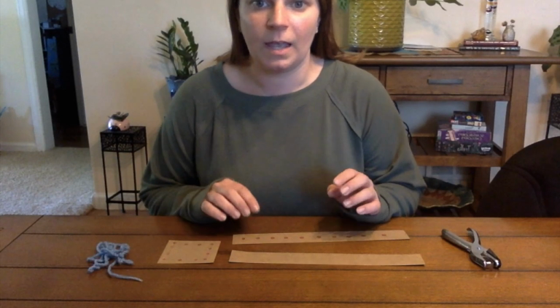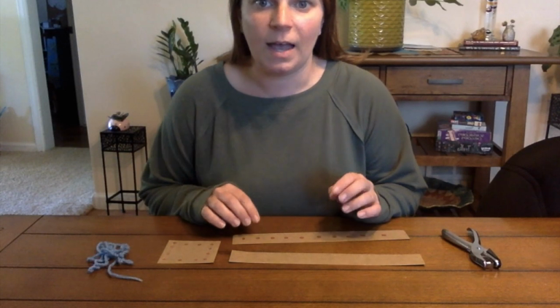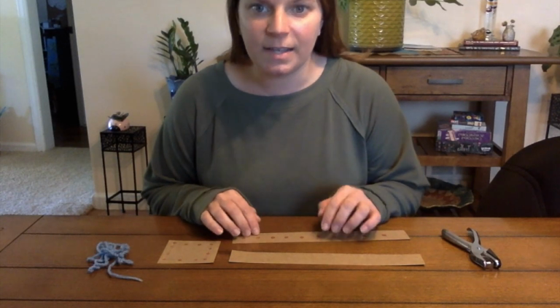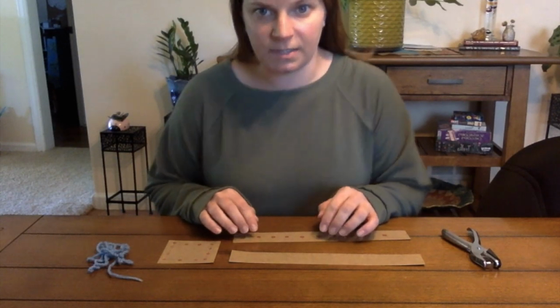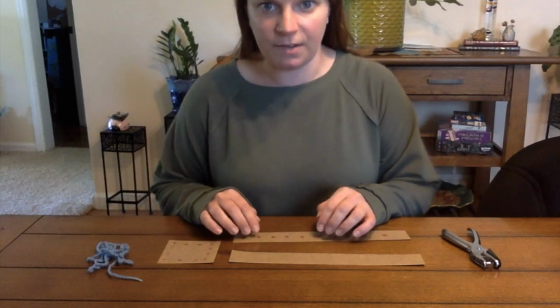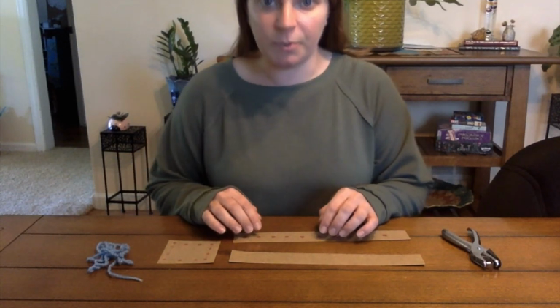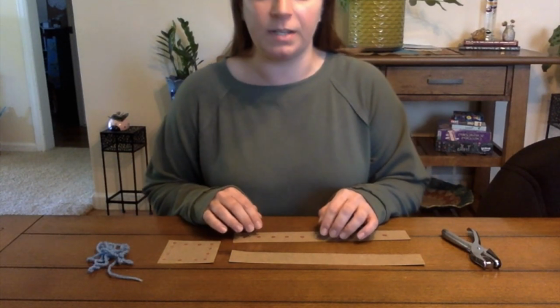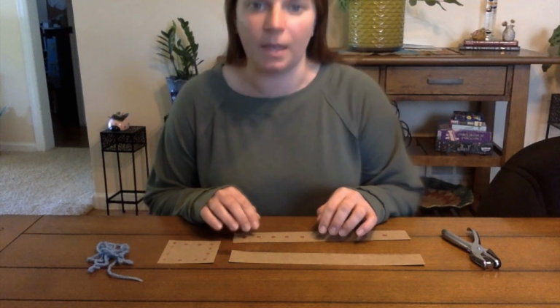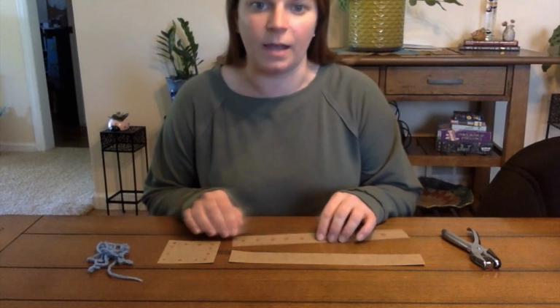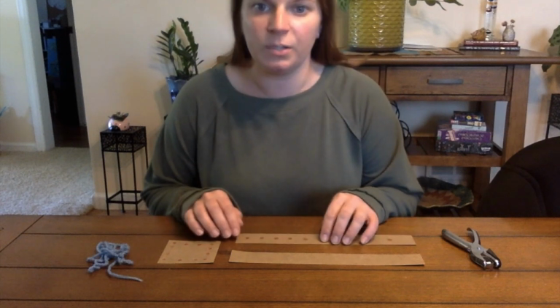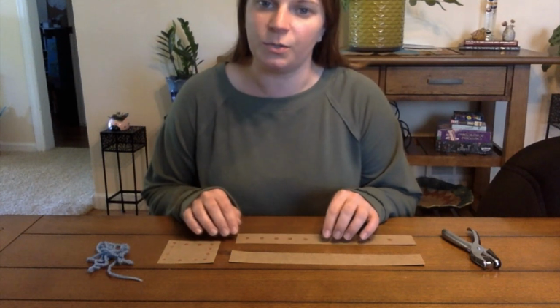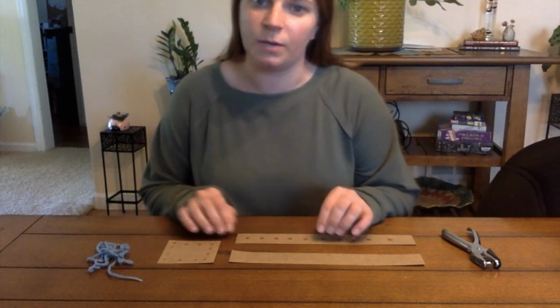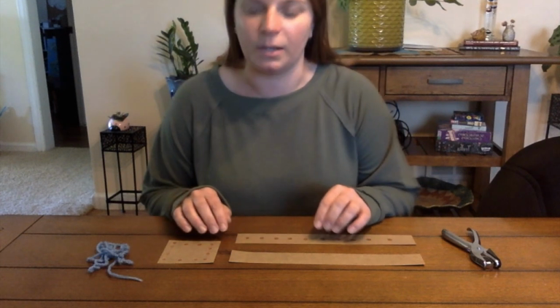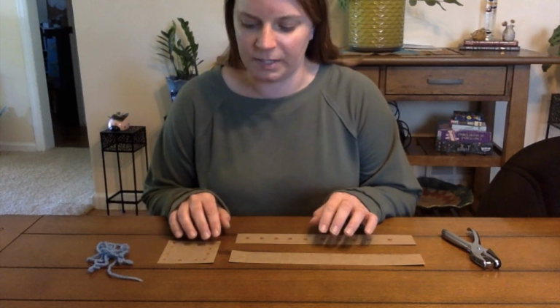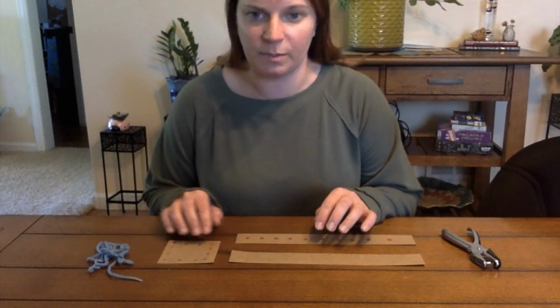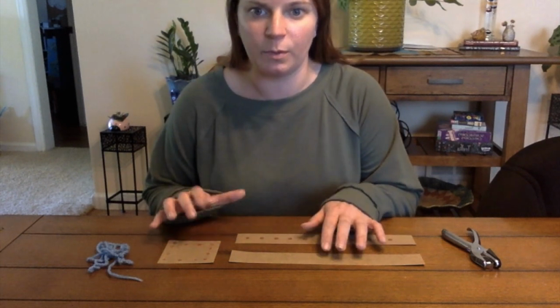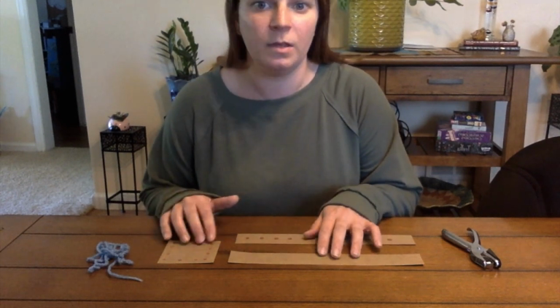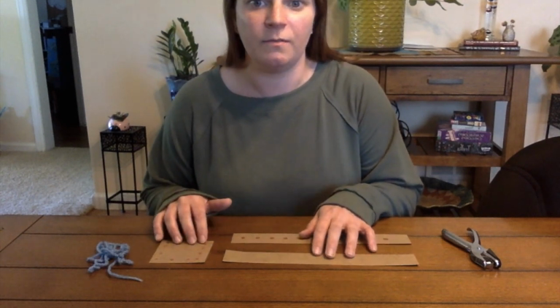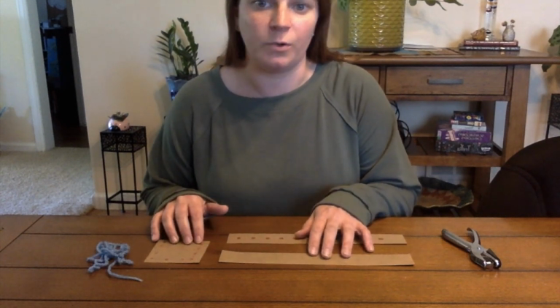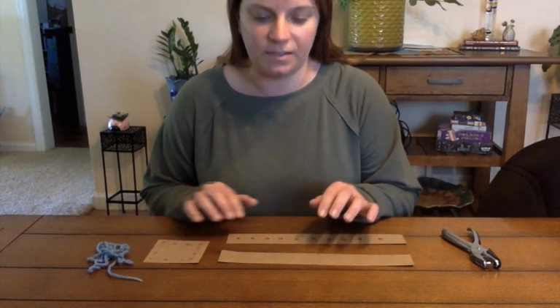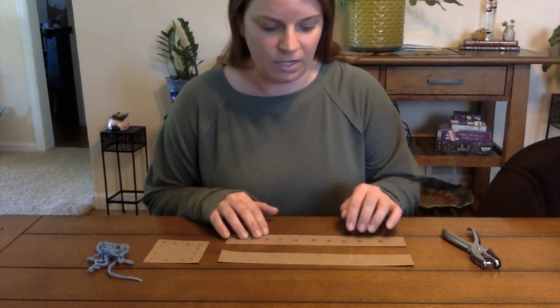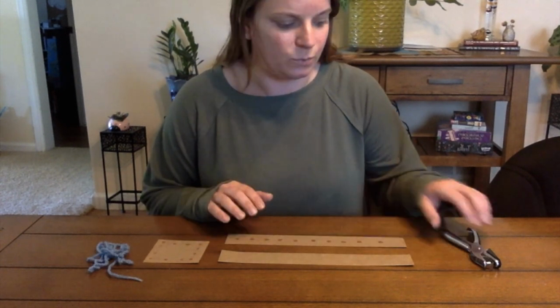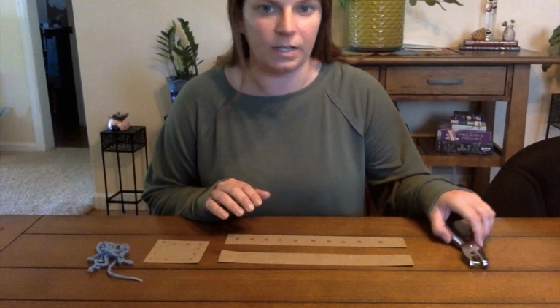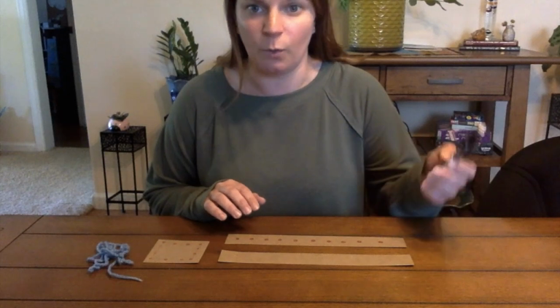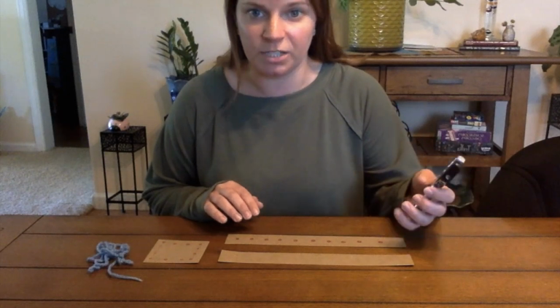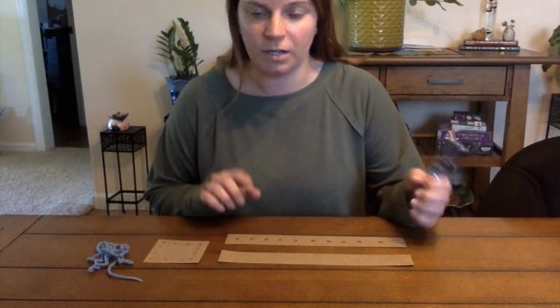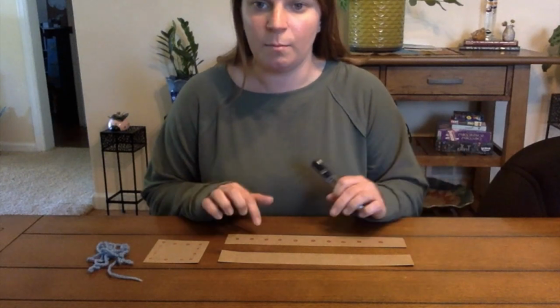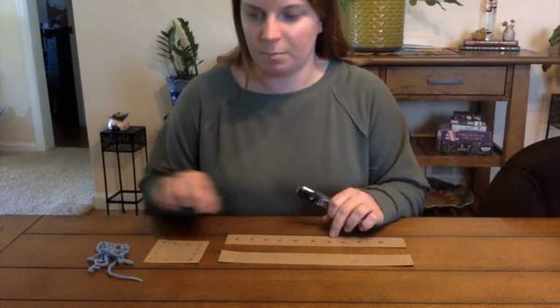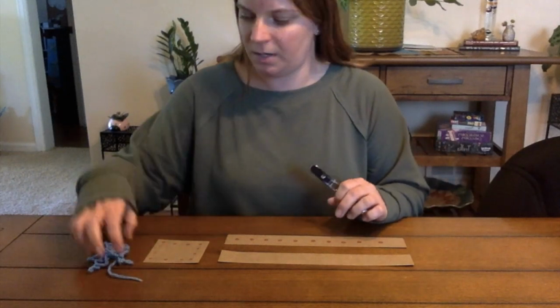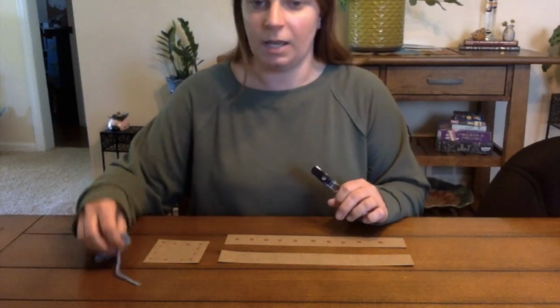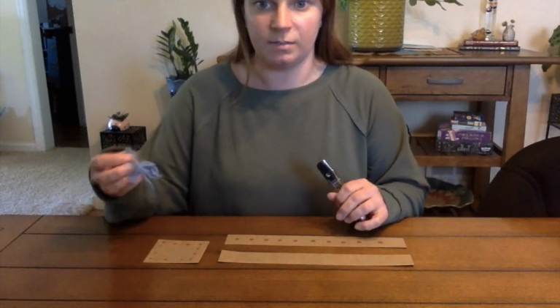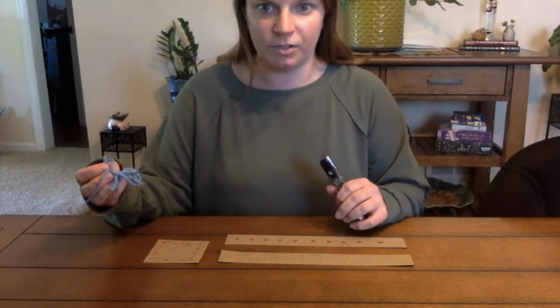Hi guys, it's Stephanie from OT and I'm going to show you a quick simple fine motor activity using a hole puncher, paper, and some string.